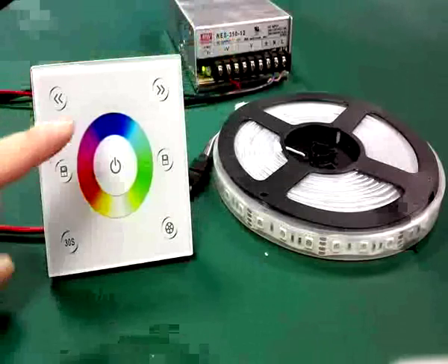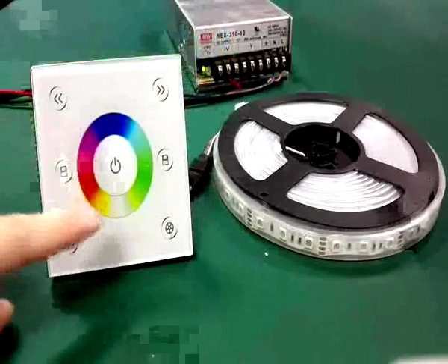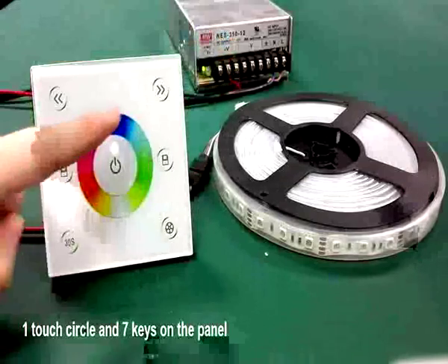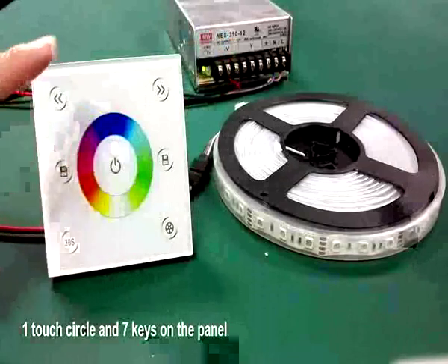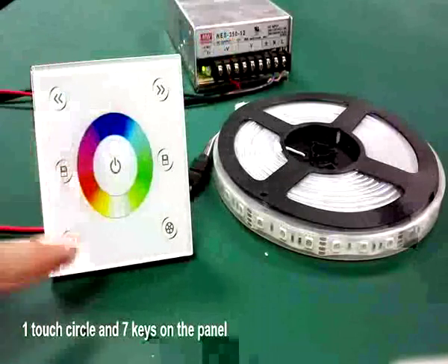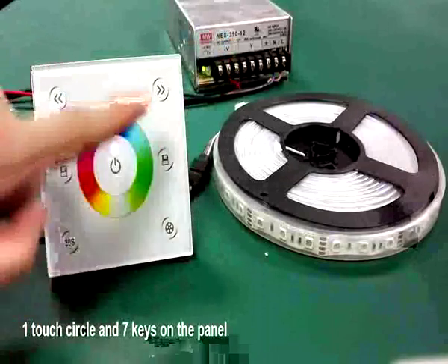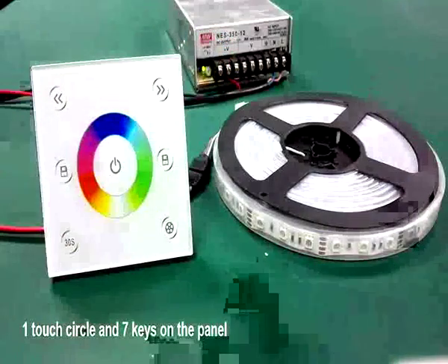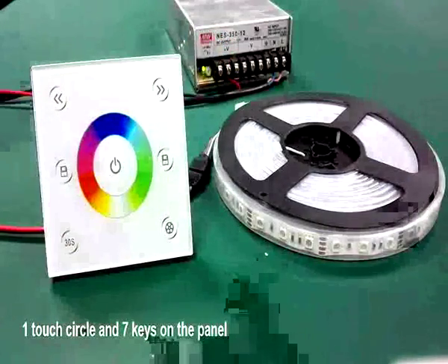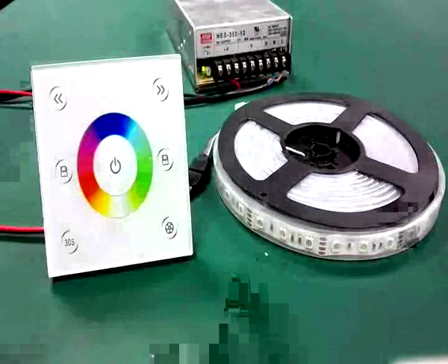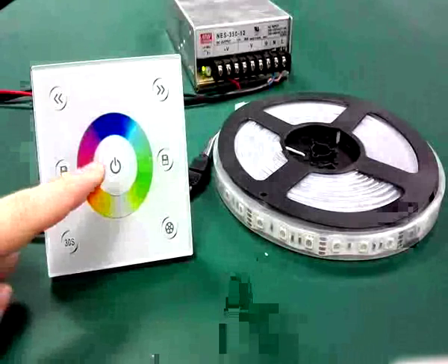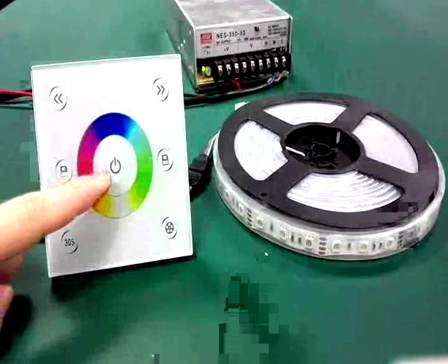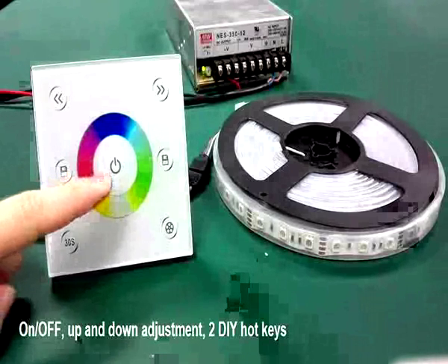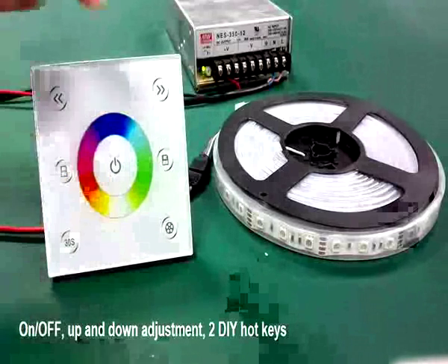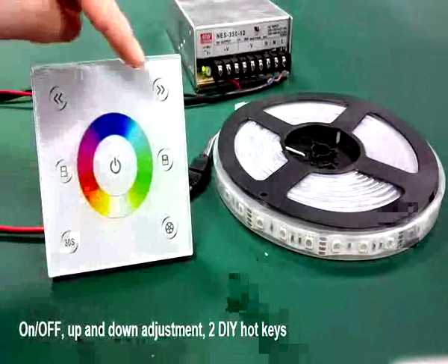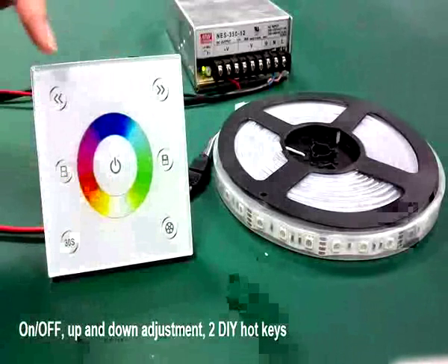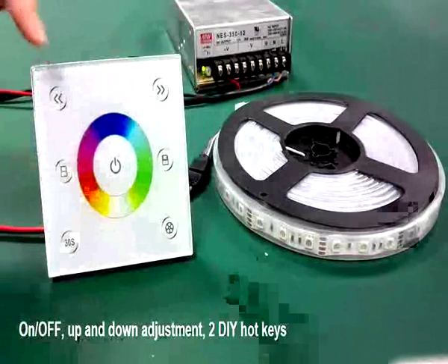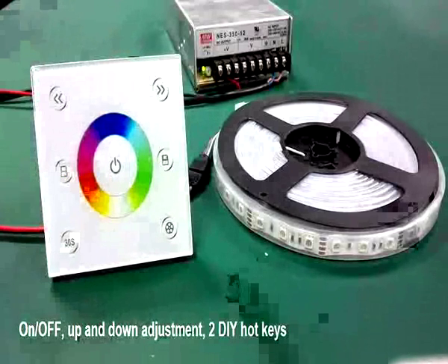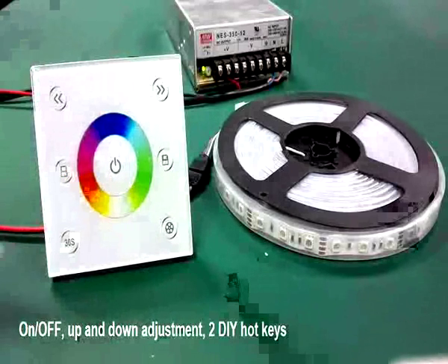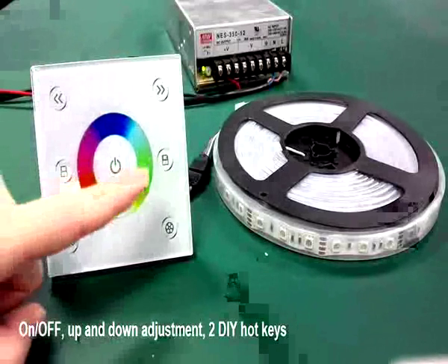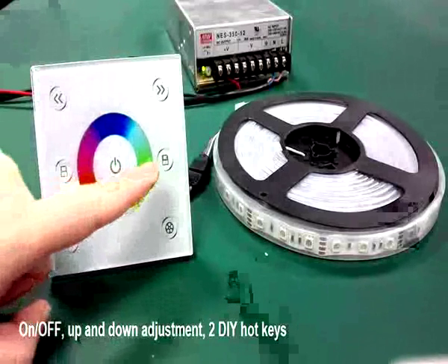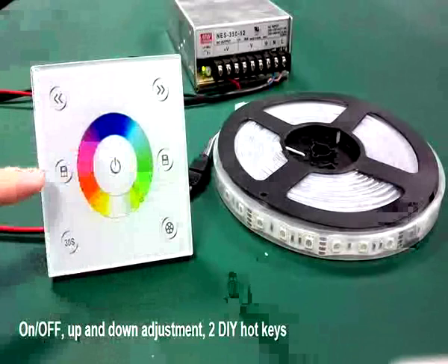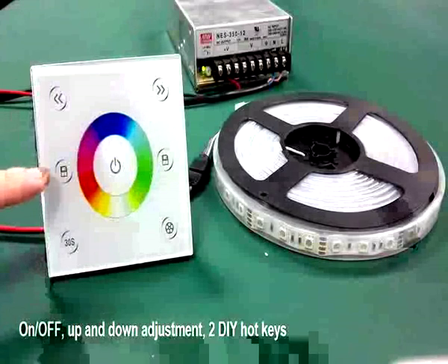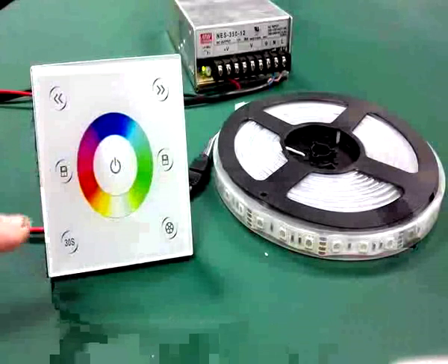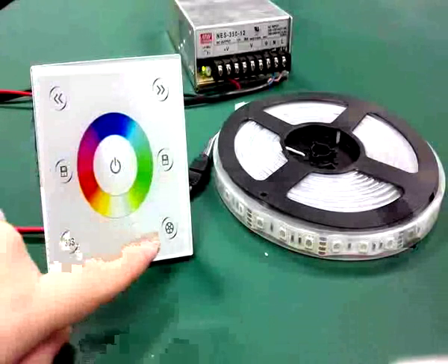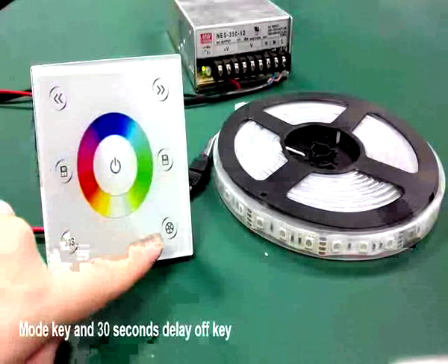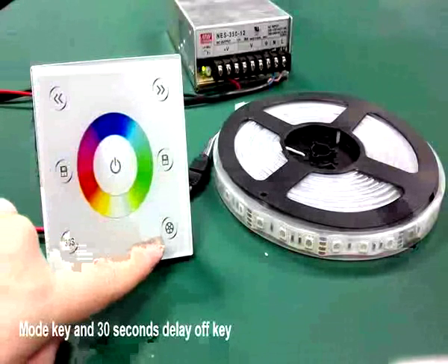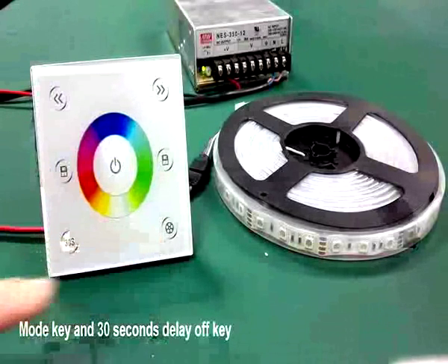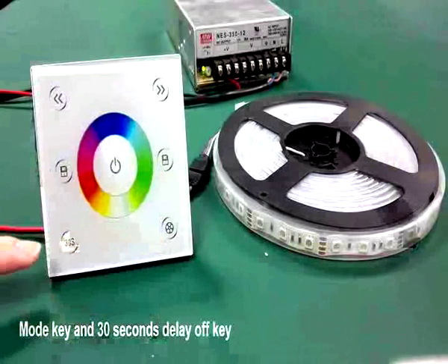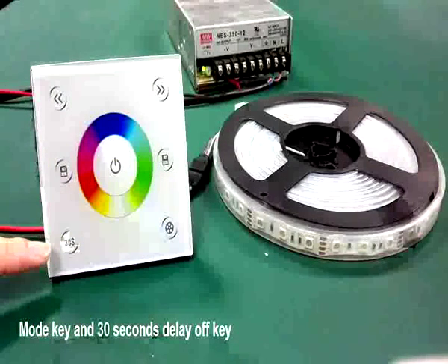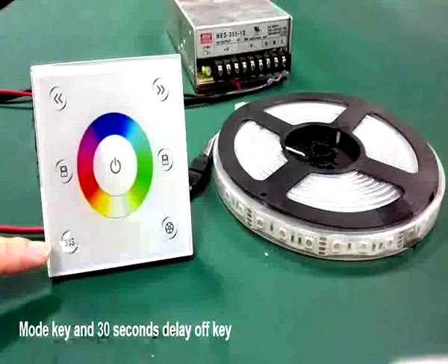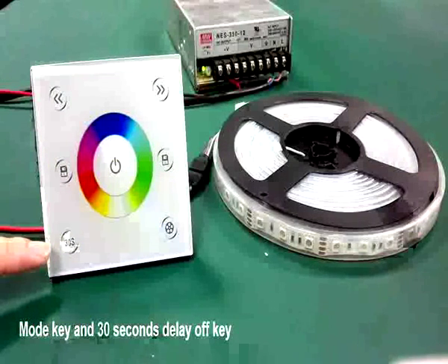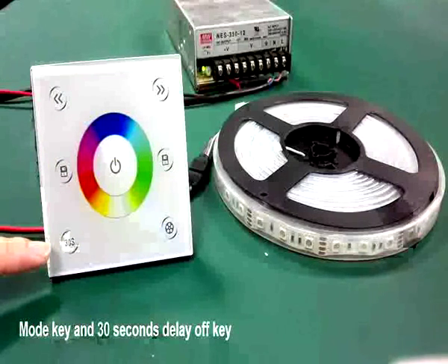There are one touch circle and seven keys on the panel: an on-off key, up-down adjustment, two DIY hotkeys, a more key, and a 30-second delay off key.